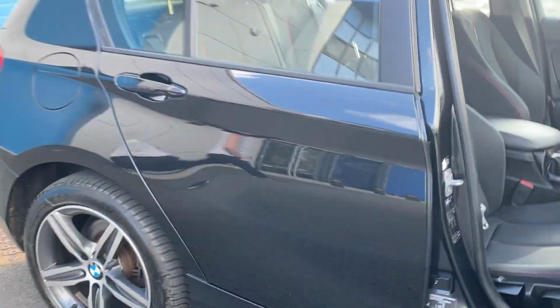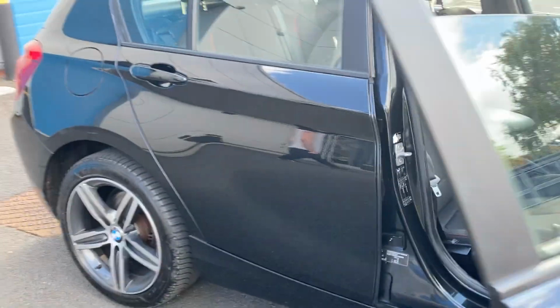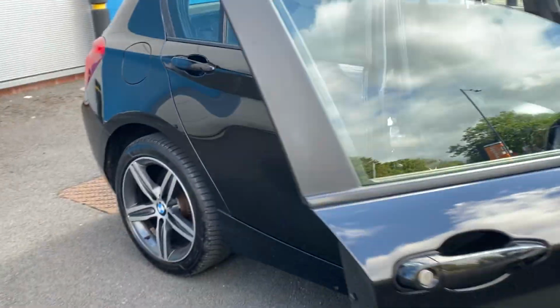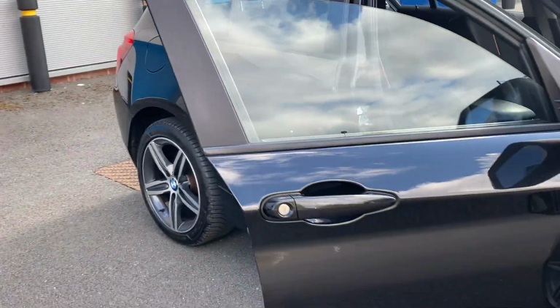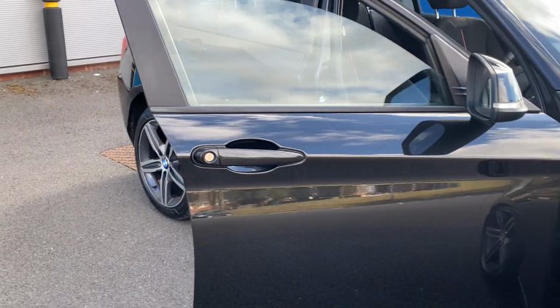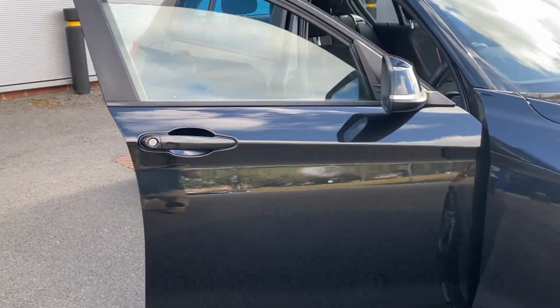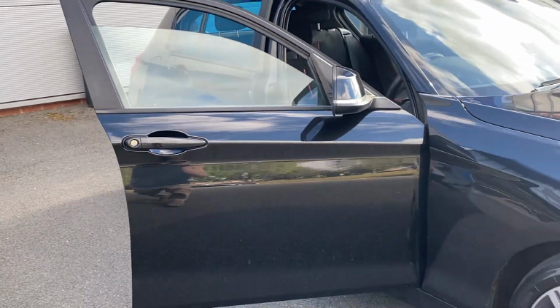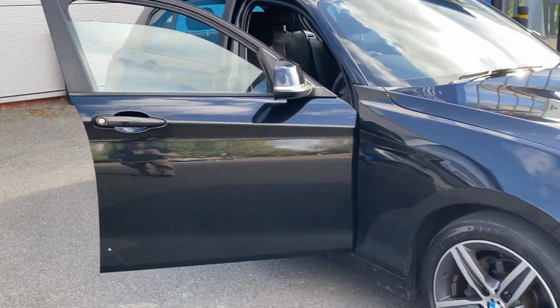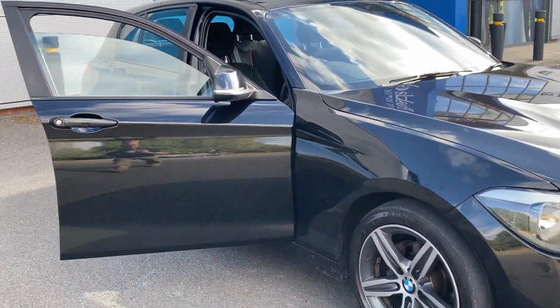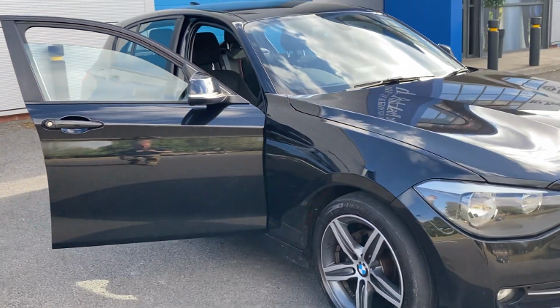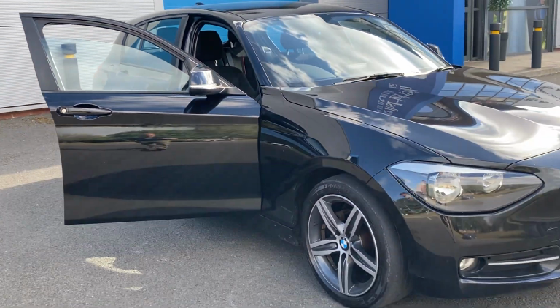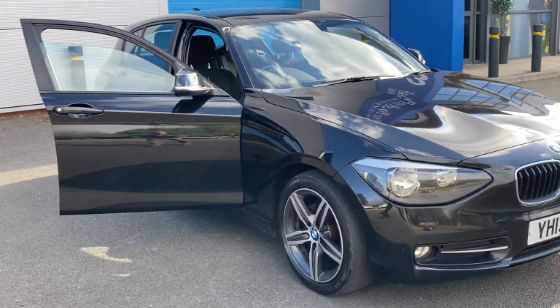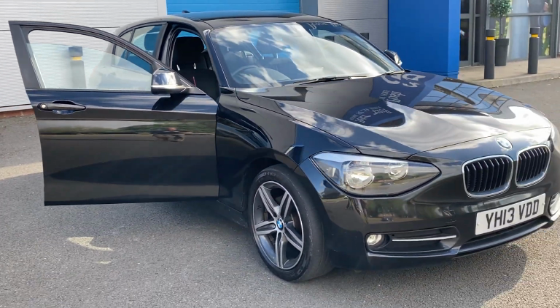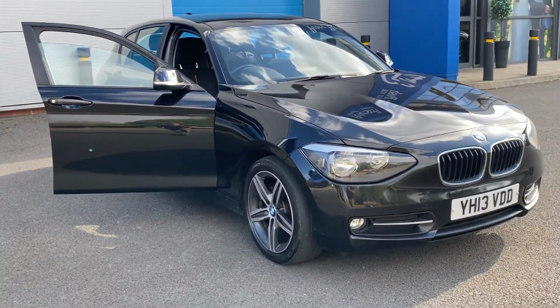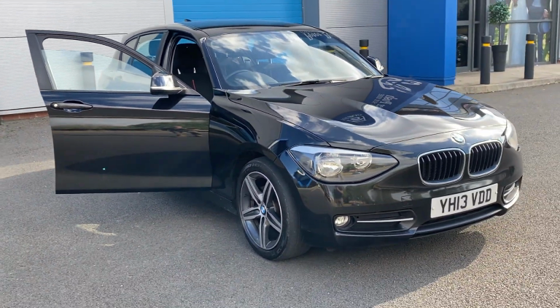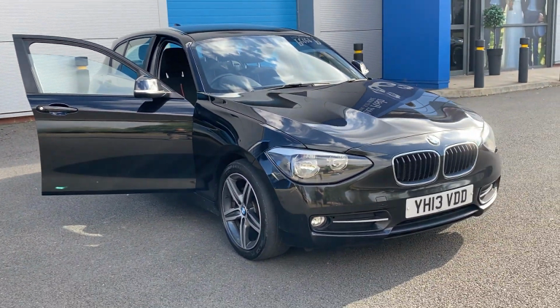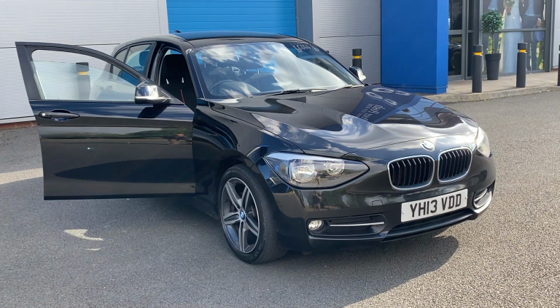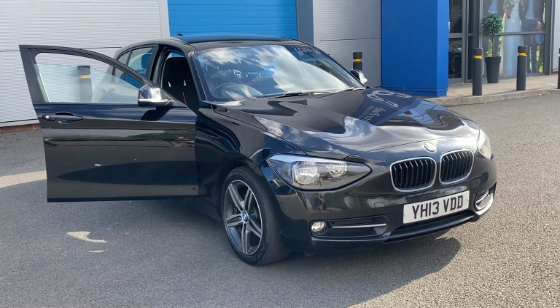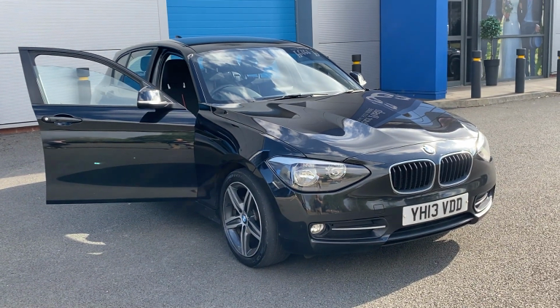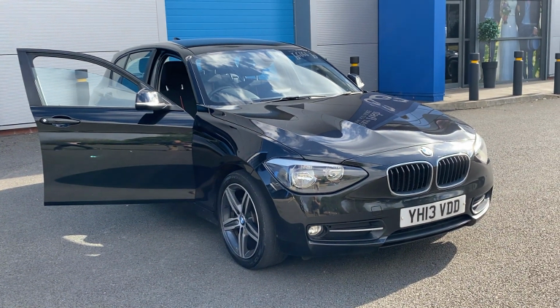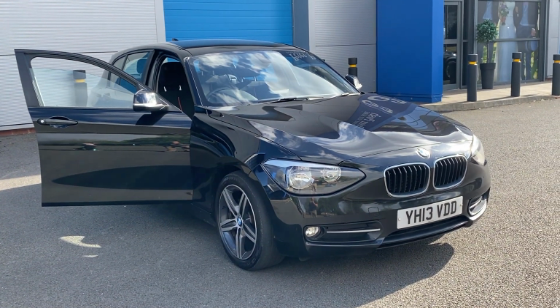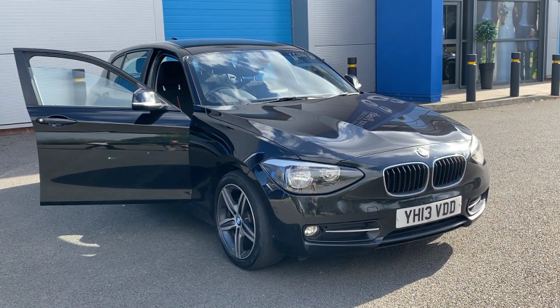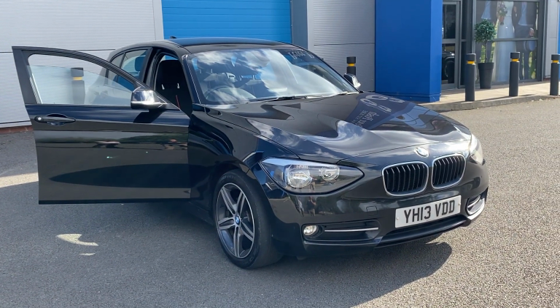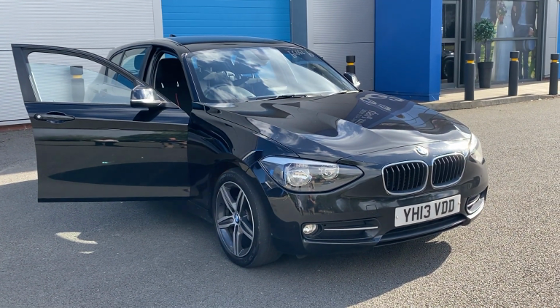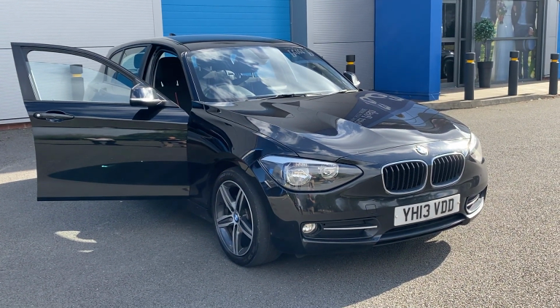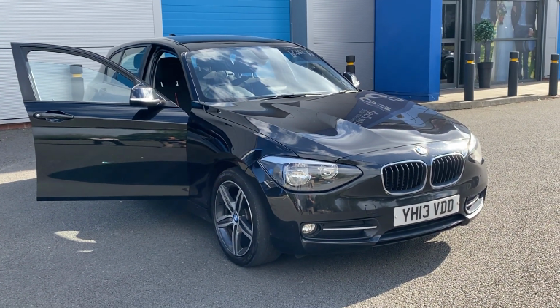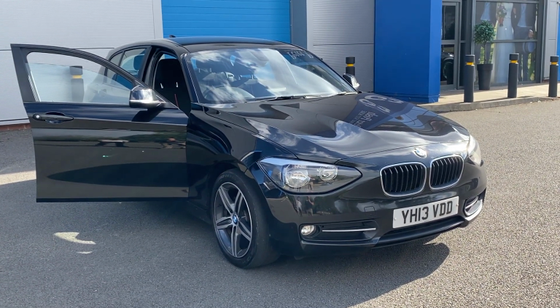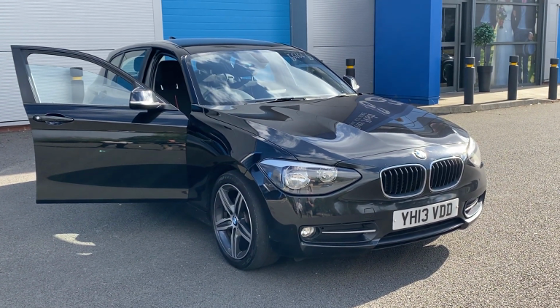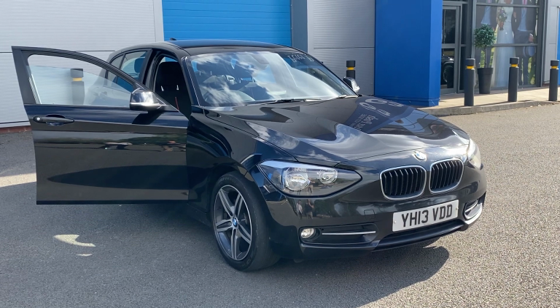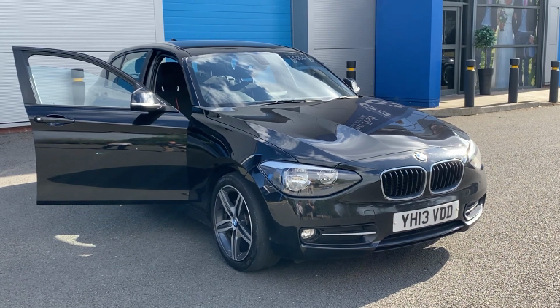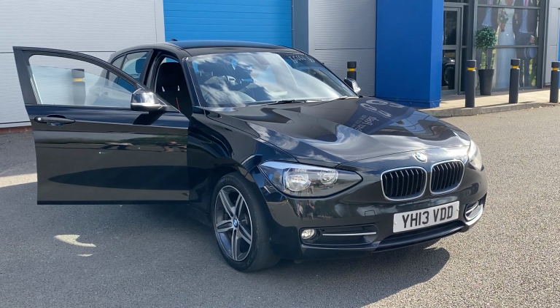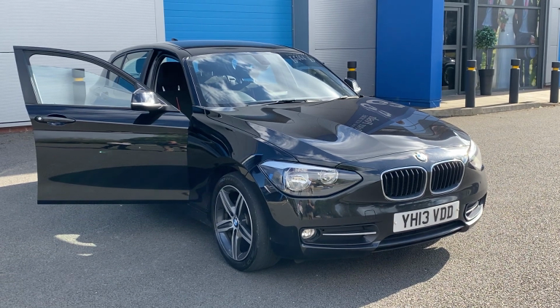DJH will offer full dealer facilities including finance and warranty packages. If you need any further information, please give us a call on 07503 751 005. Thank you.